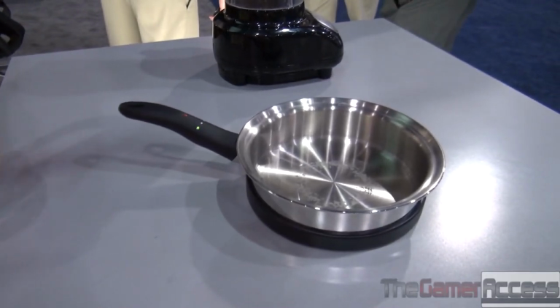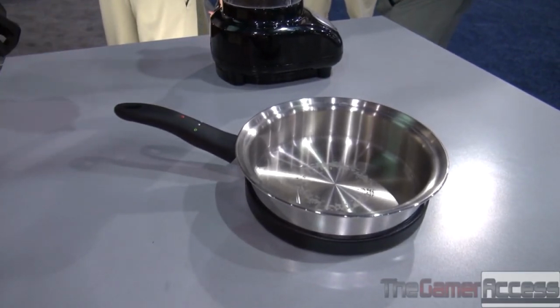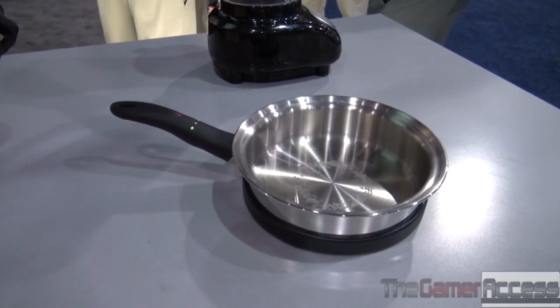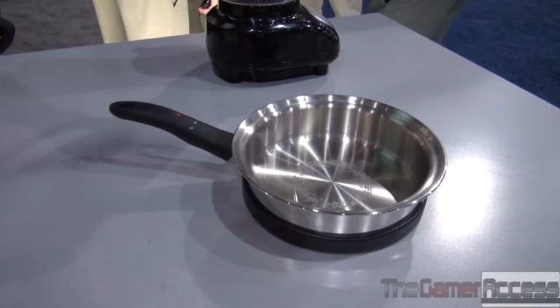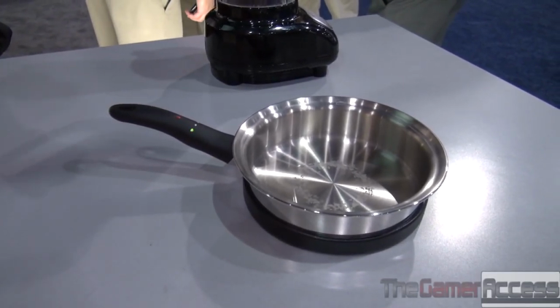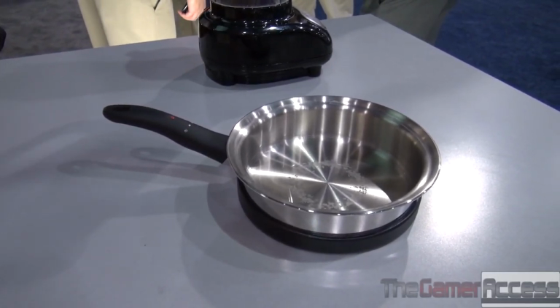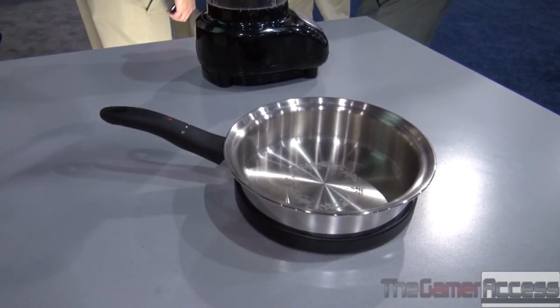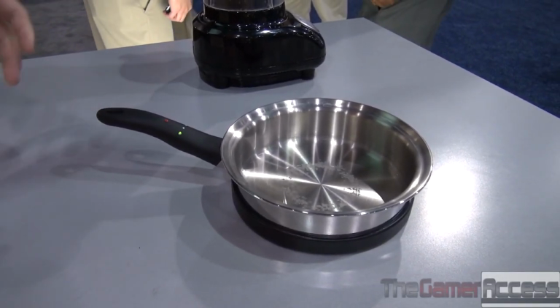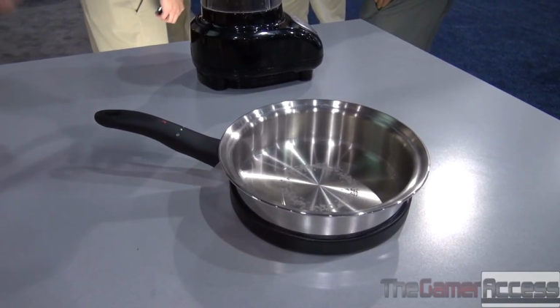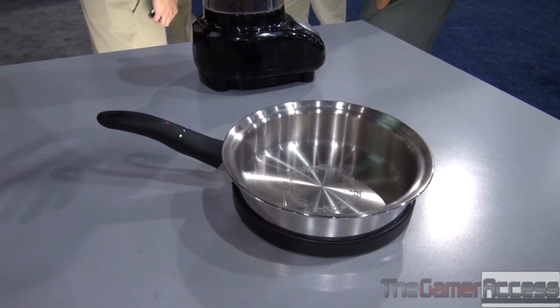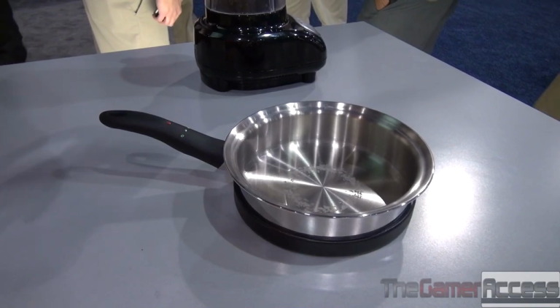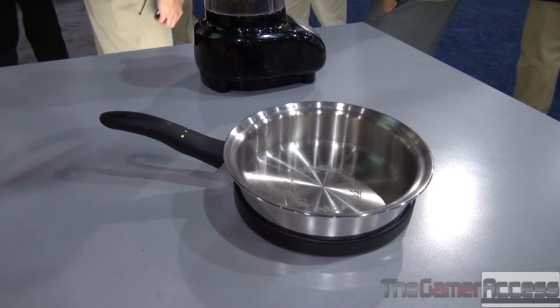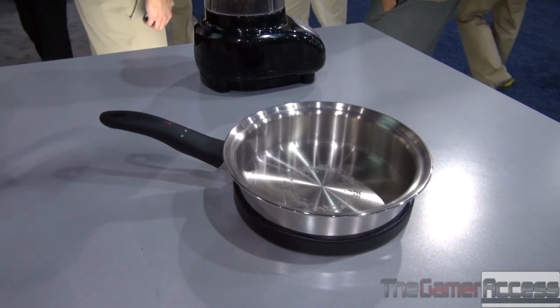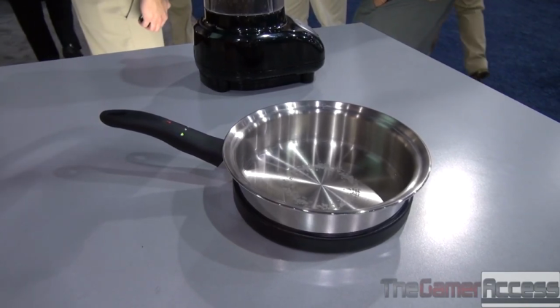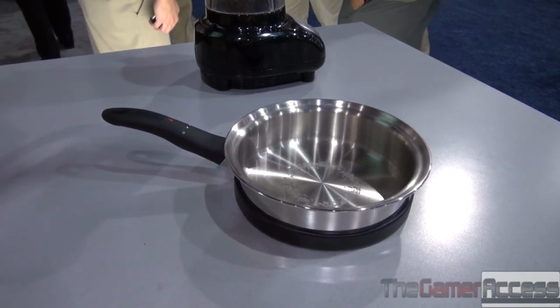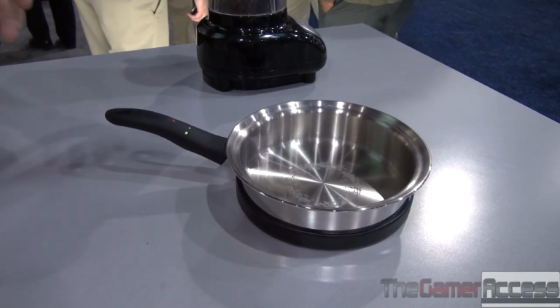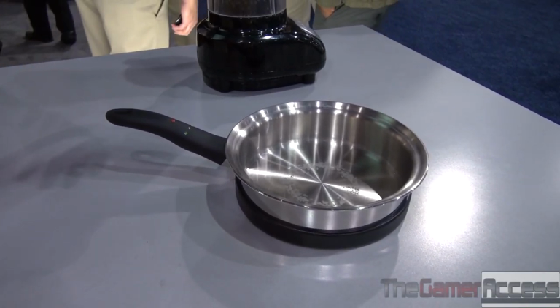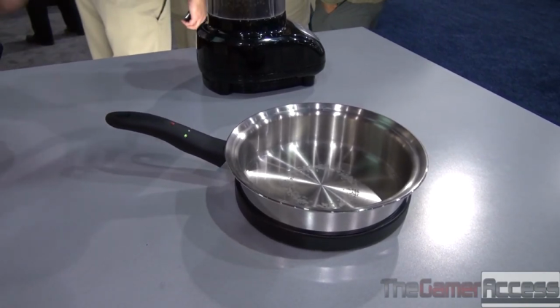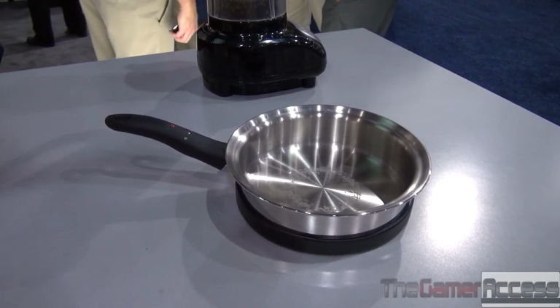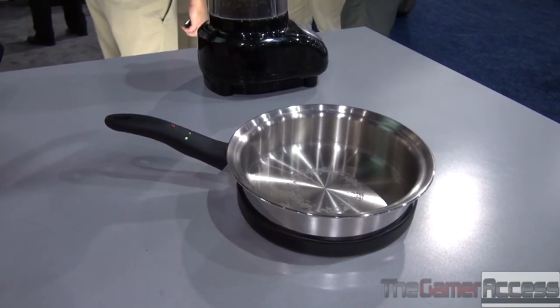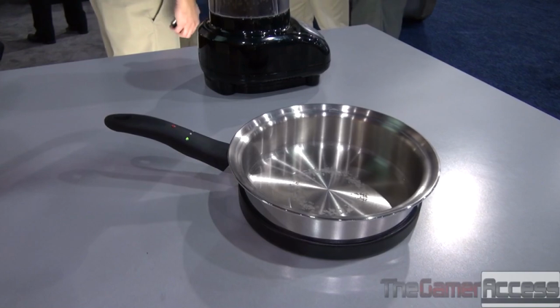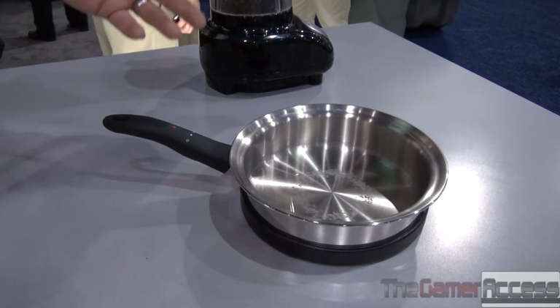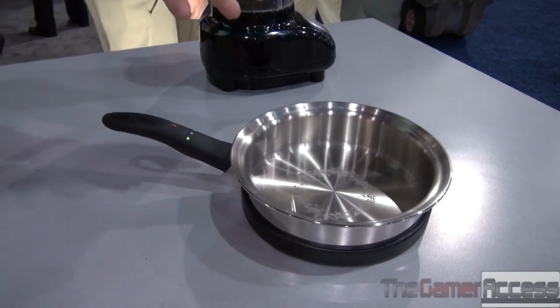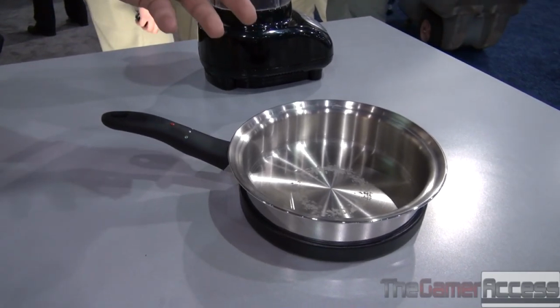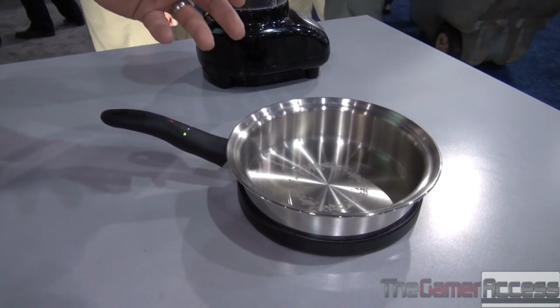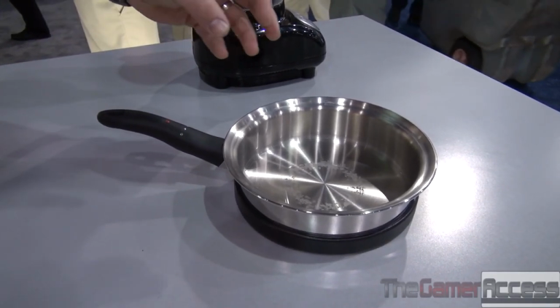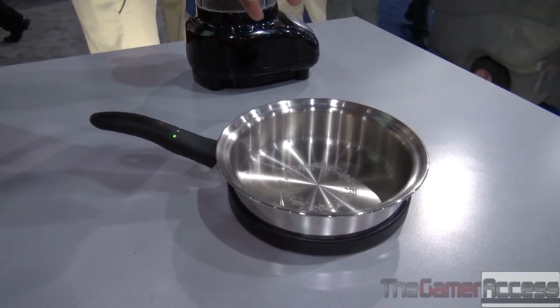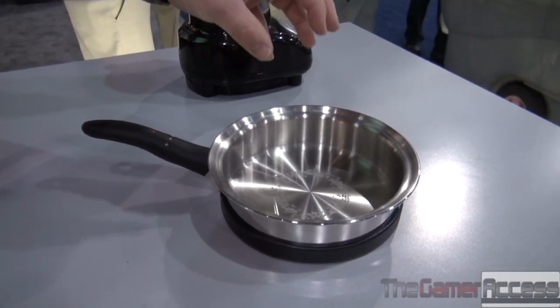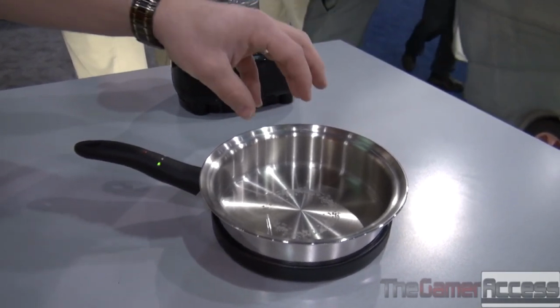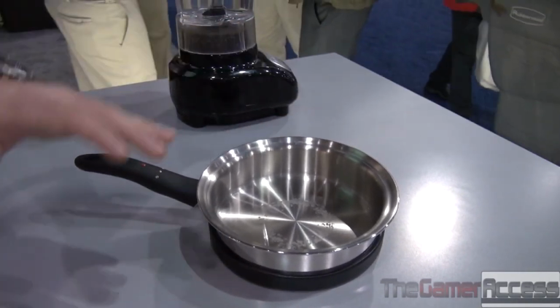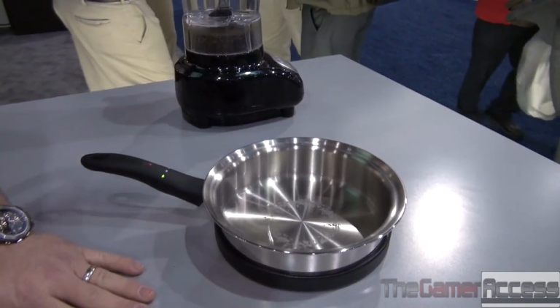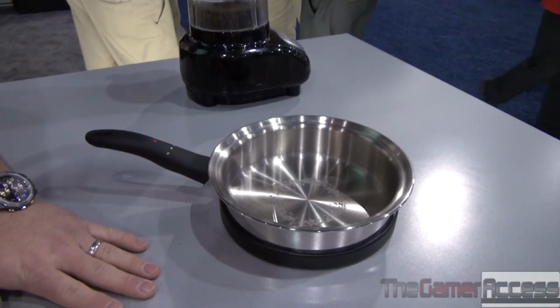Rather than just turning up the heat and watching the pan heat up, this frying pan is actually communicating back and forth to control its own temperature, so now your cooking can actually automate itself. As this frying pan heats up, what's heating up is actually the metal in the frying pan rather than the countertop itself.